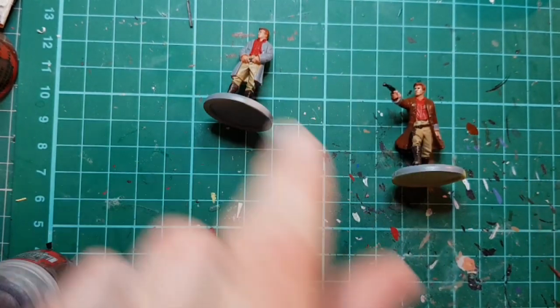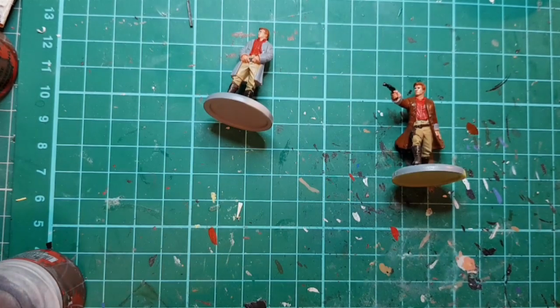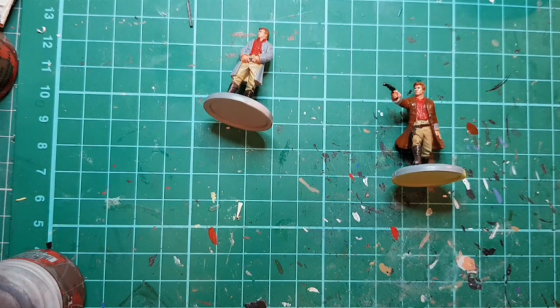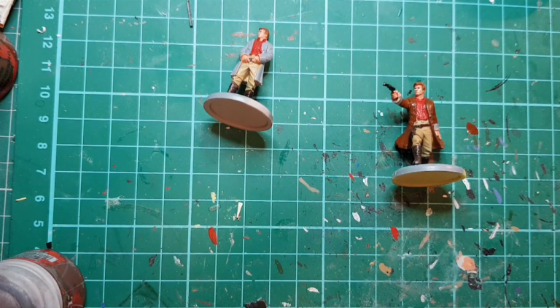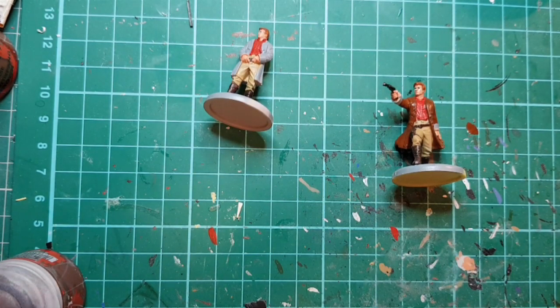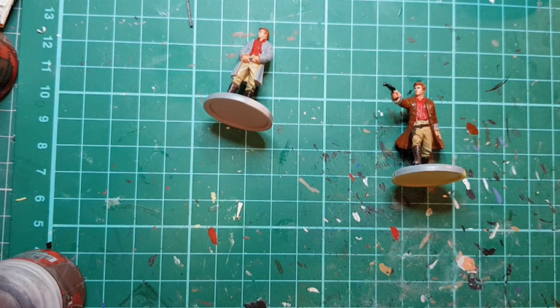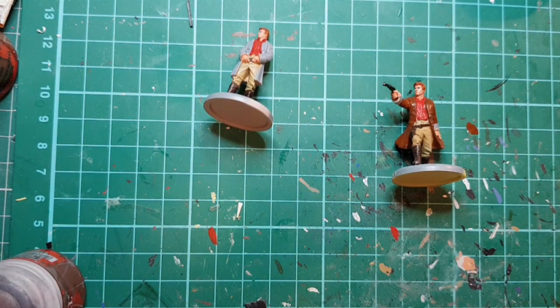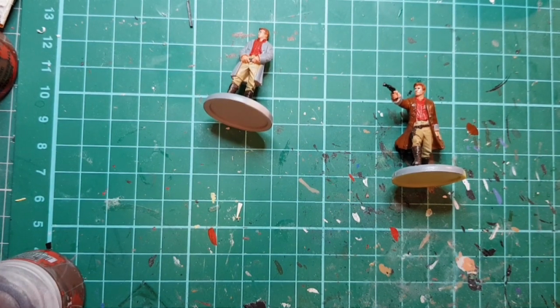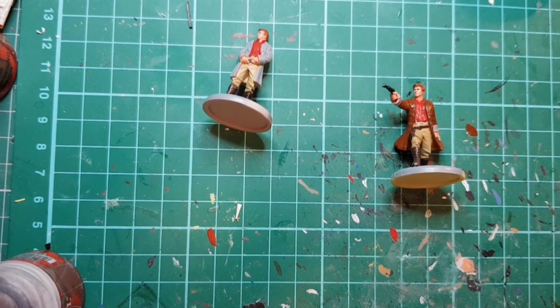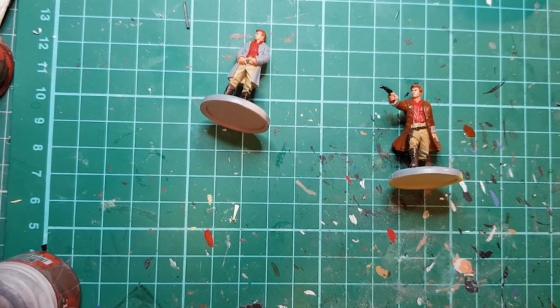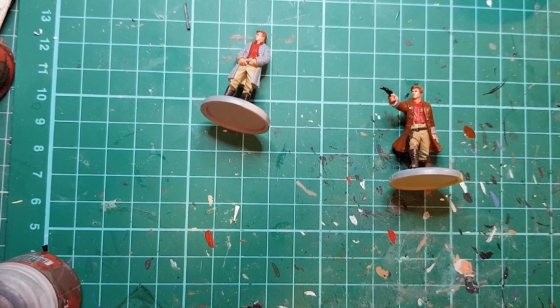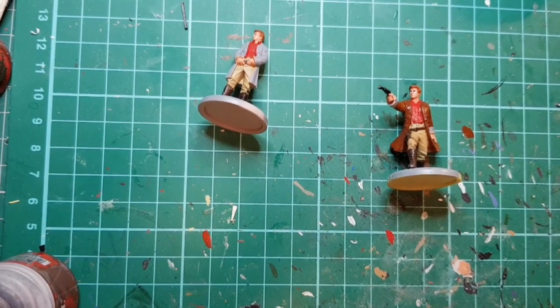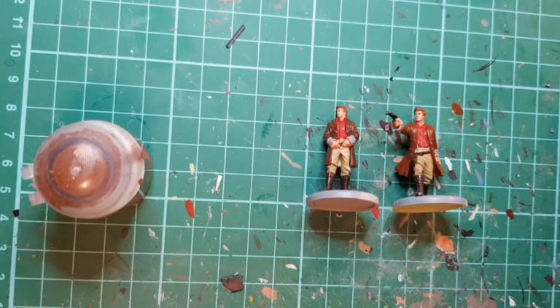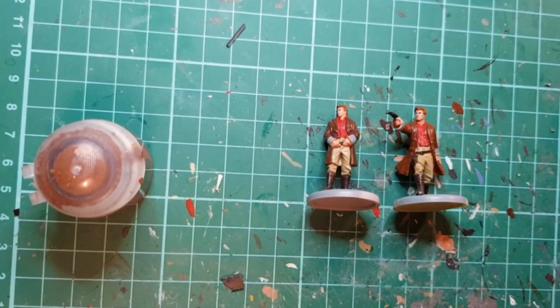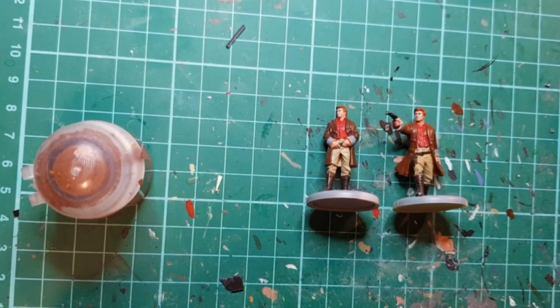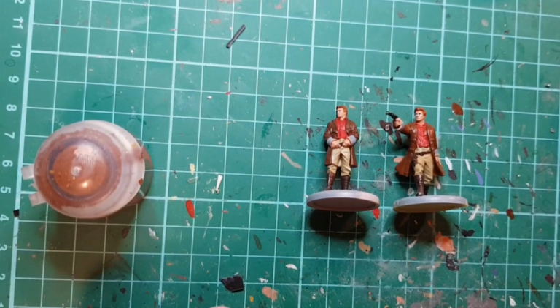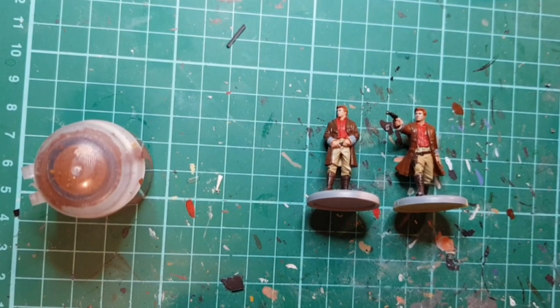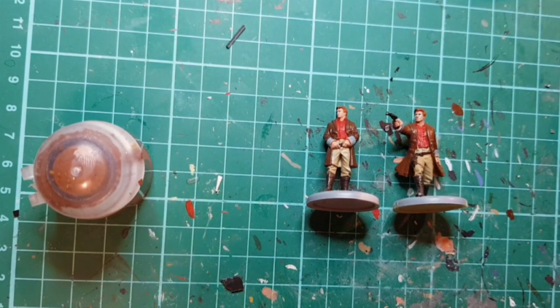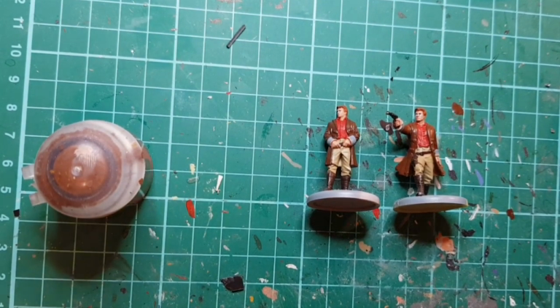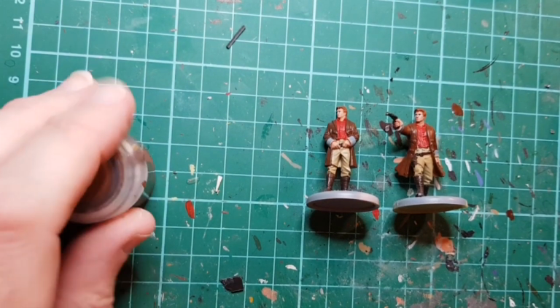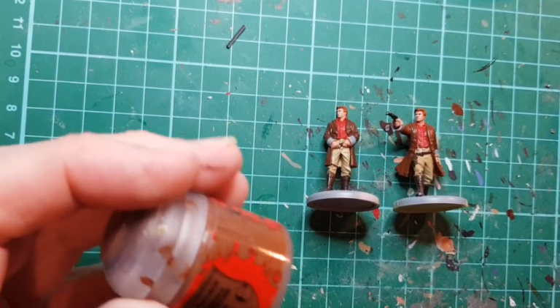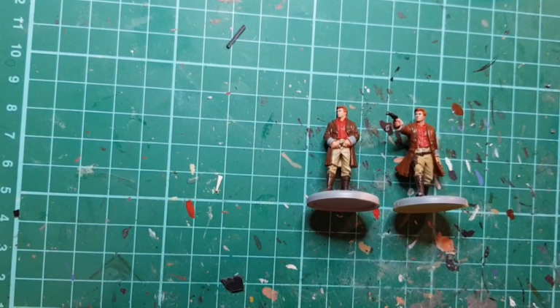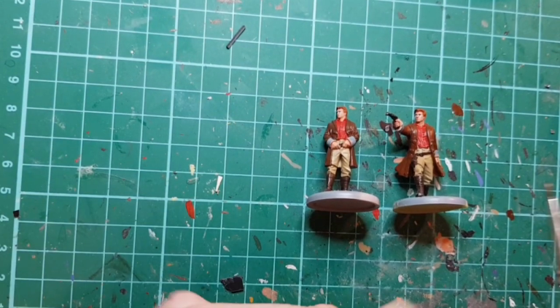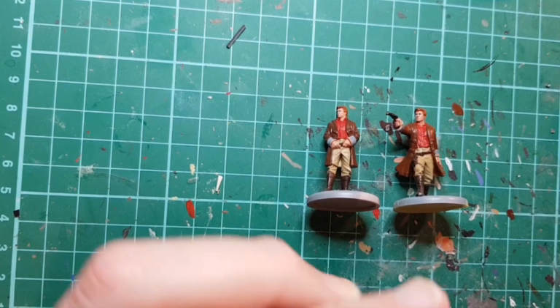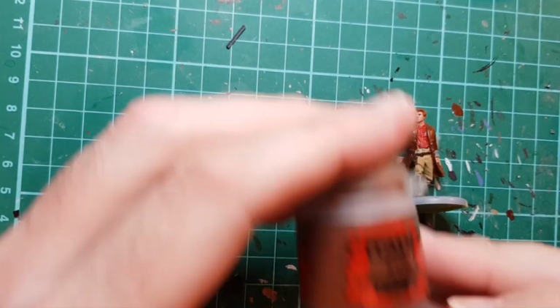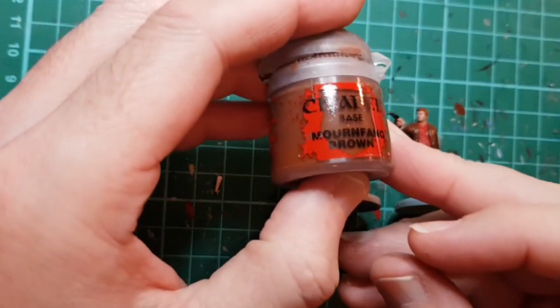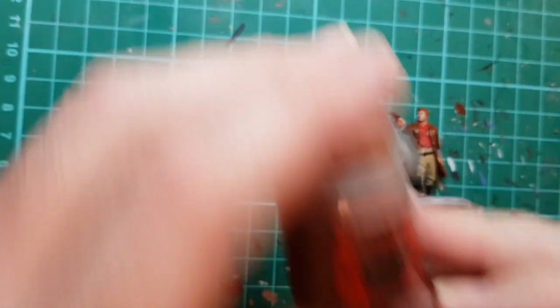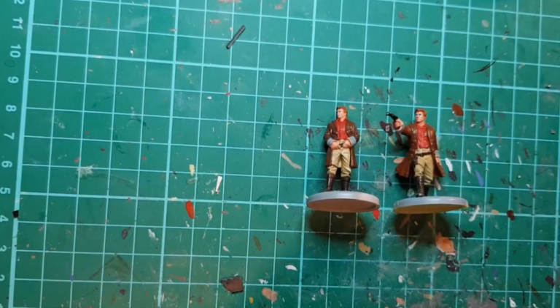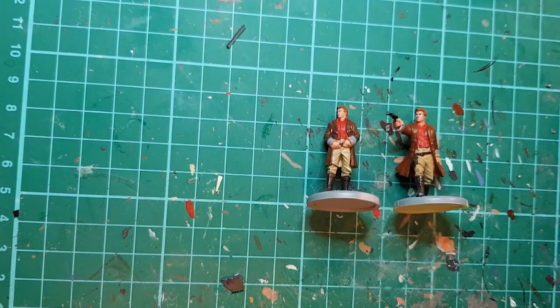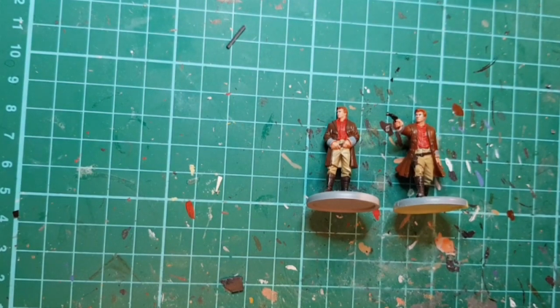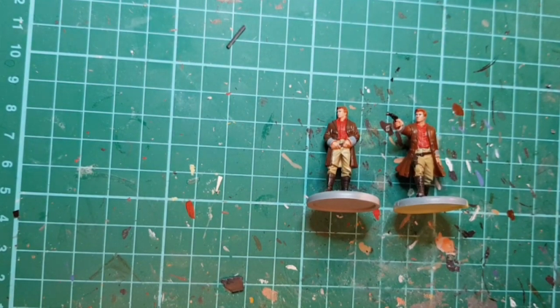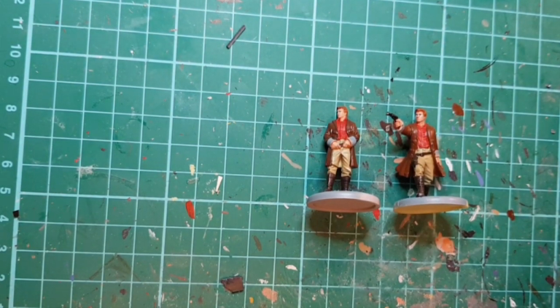That's that one done, so I'll paint the other one and then let them dry. For his cuffs I'm just going to use a slightly lightened version of the coat colour.